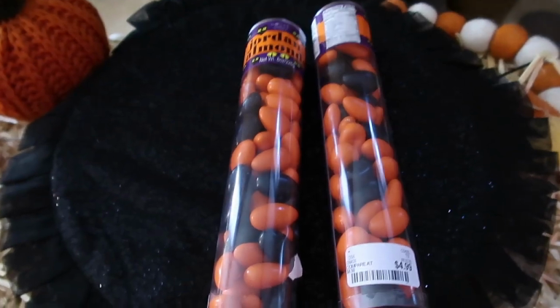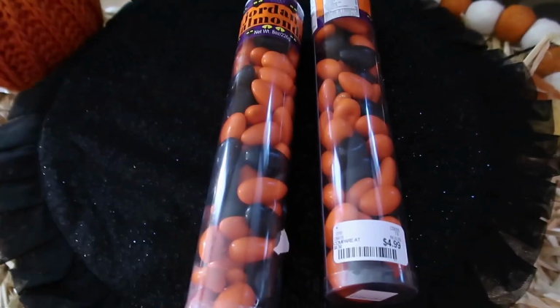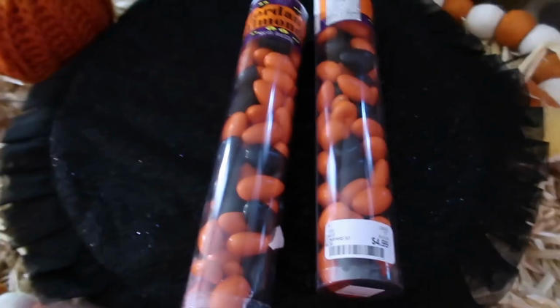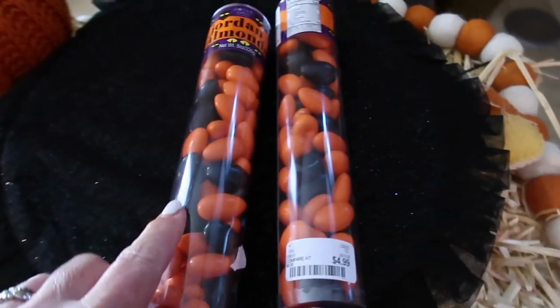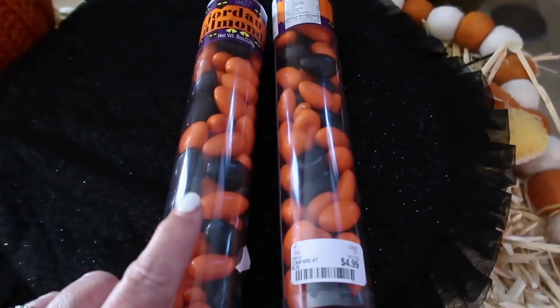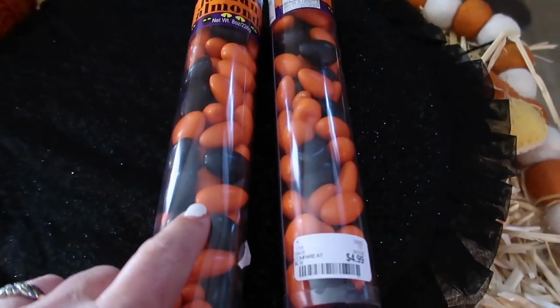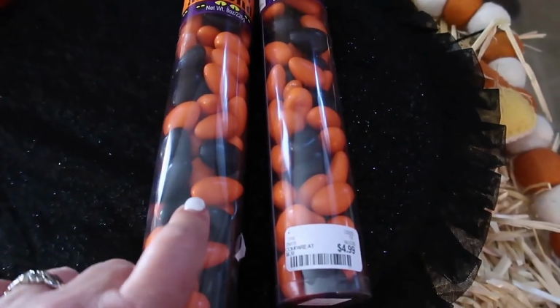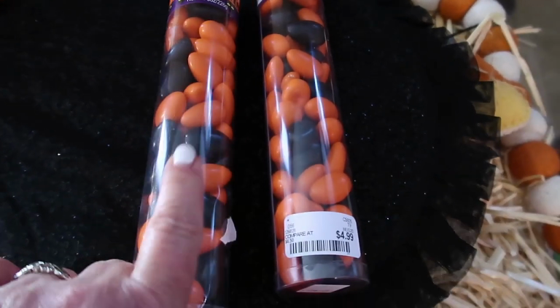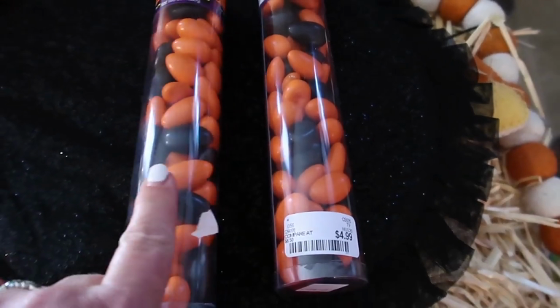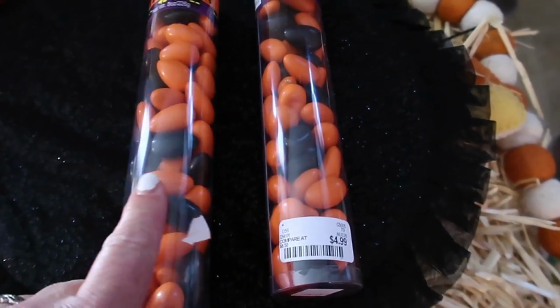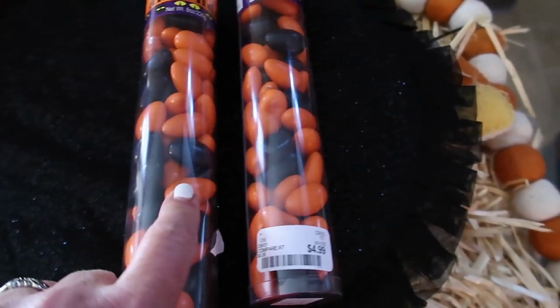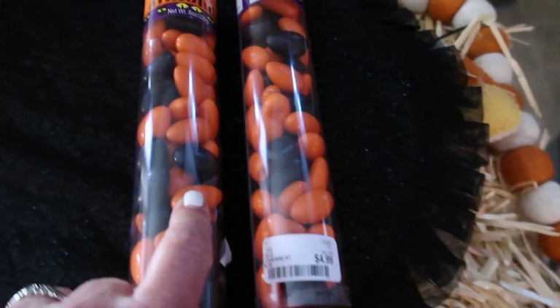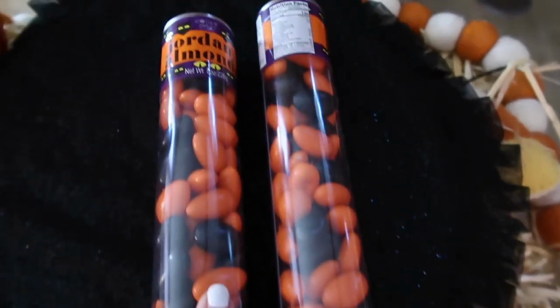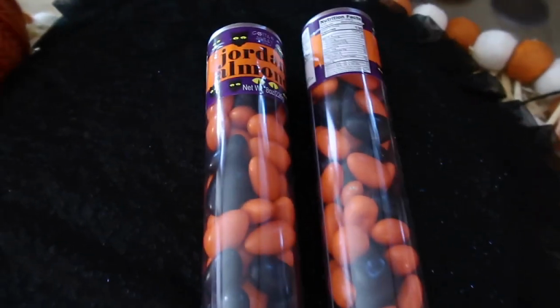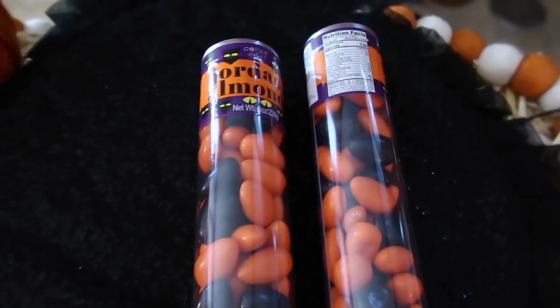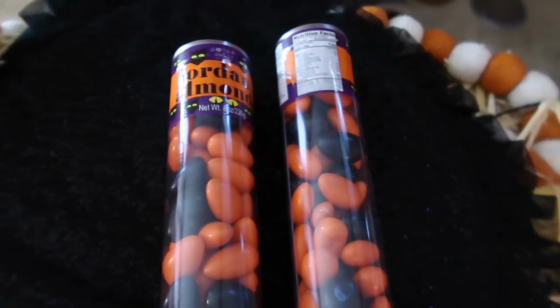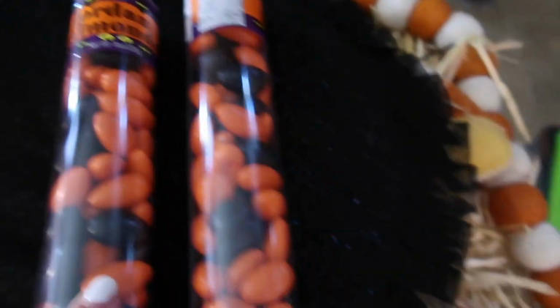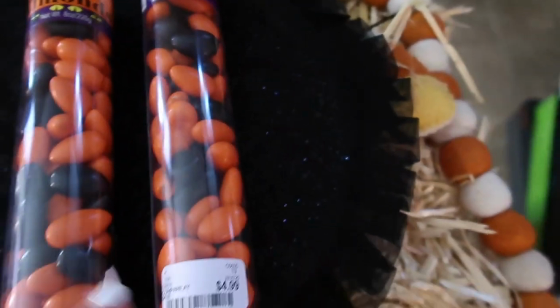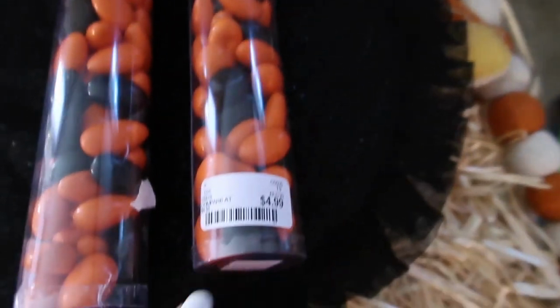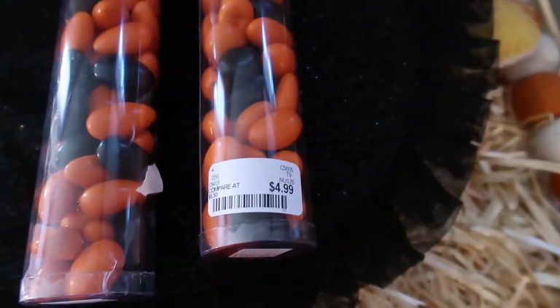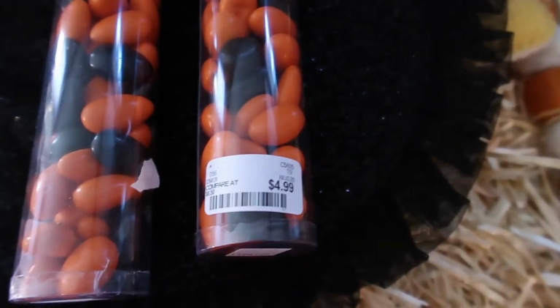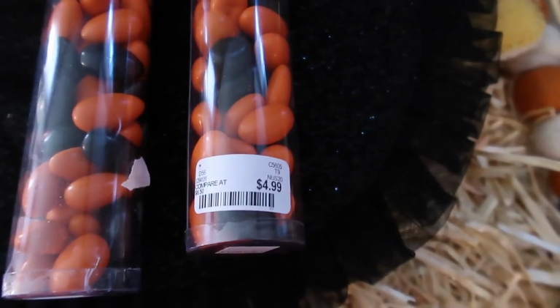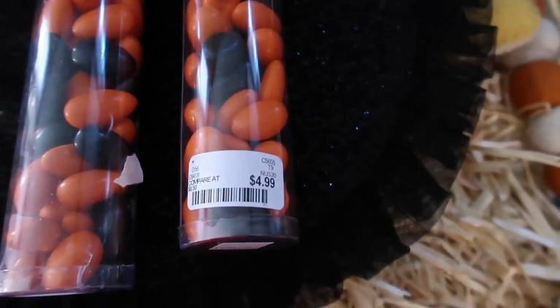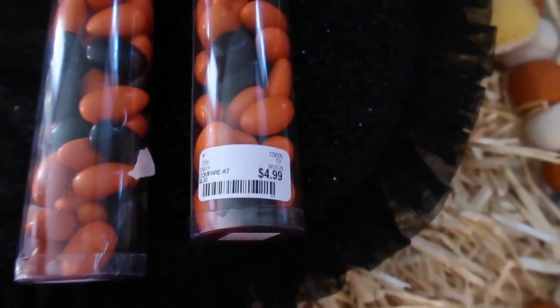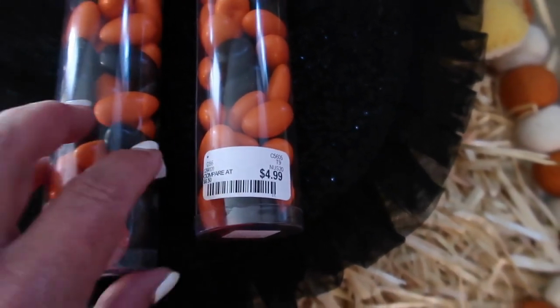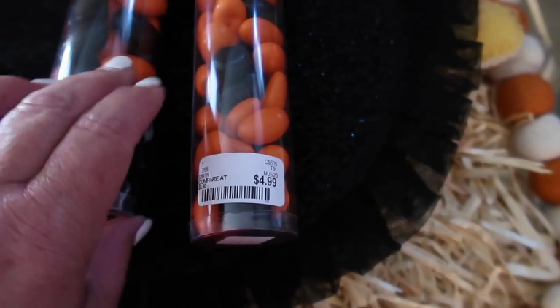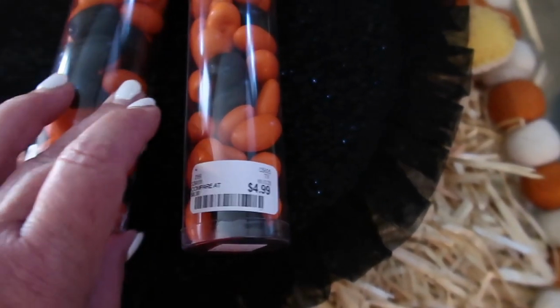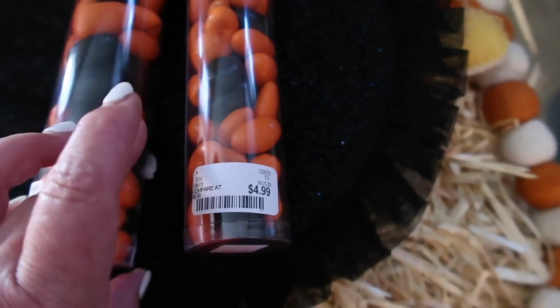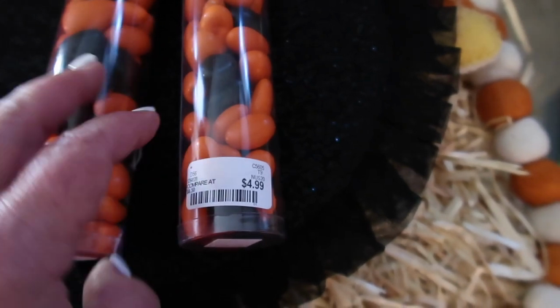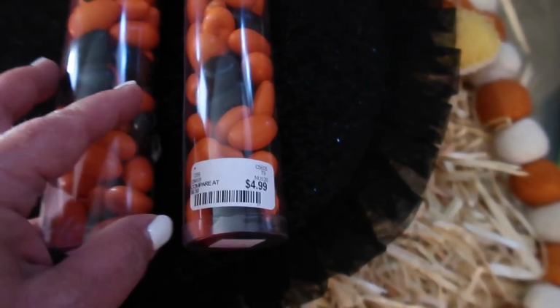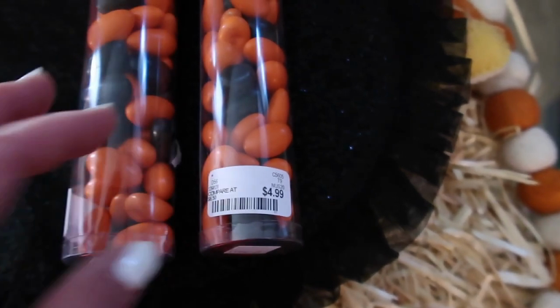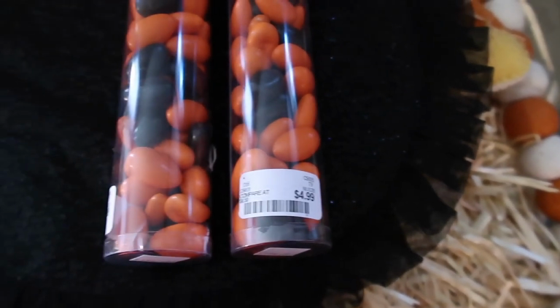These are Halloween colored Jordan's Almonds and these were $4.99. I thought these would be cute in like a little candy dish.